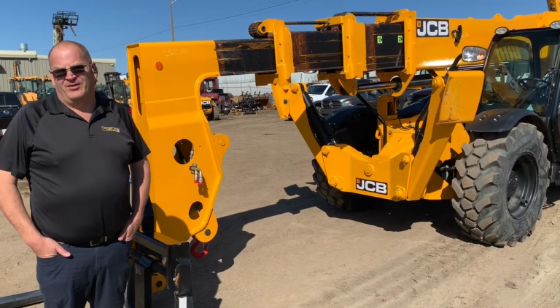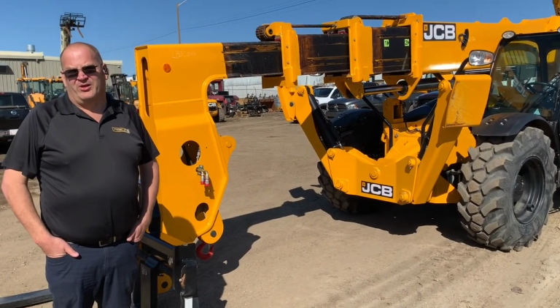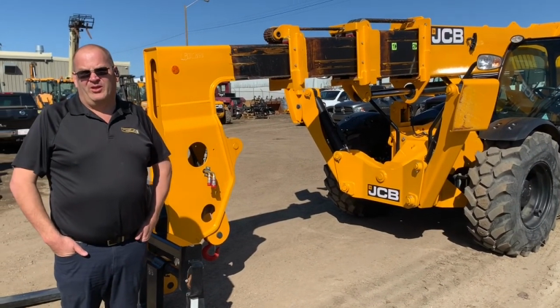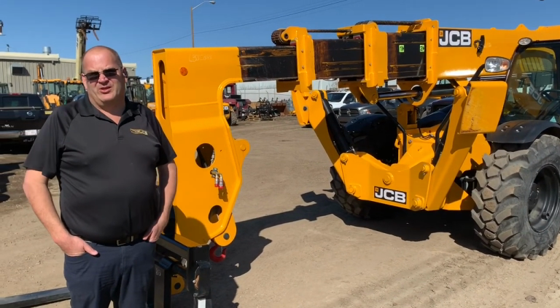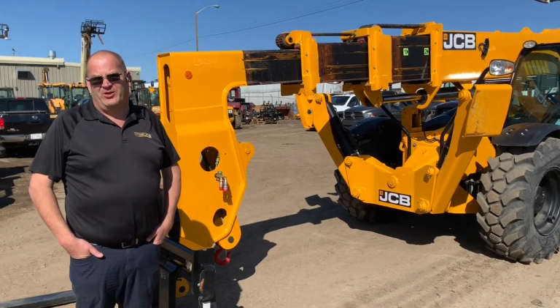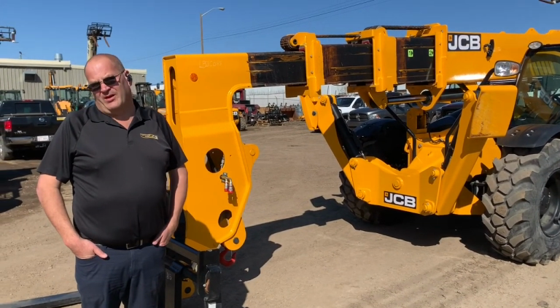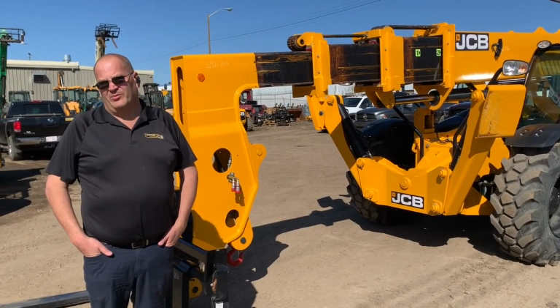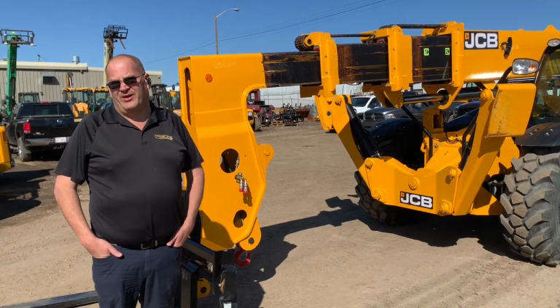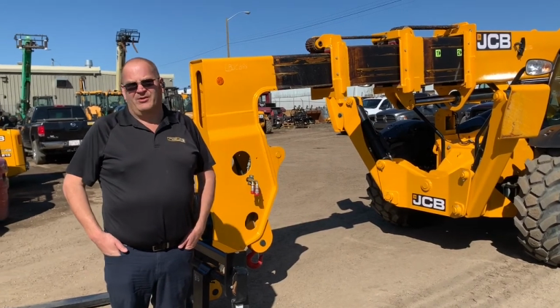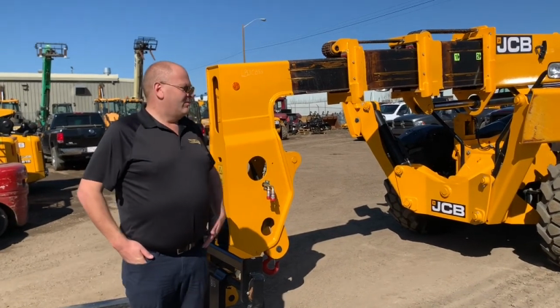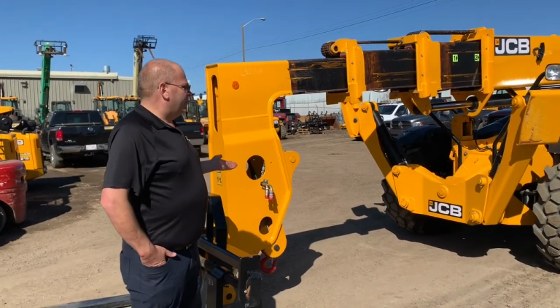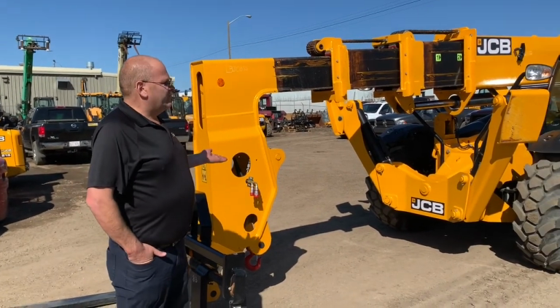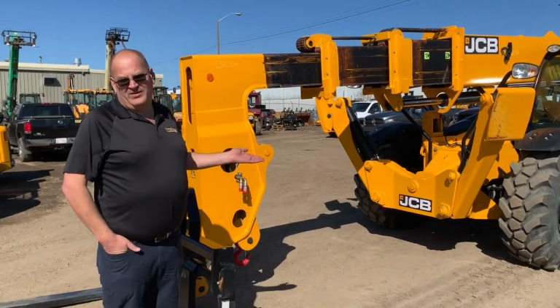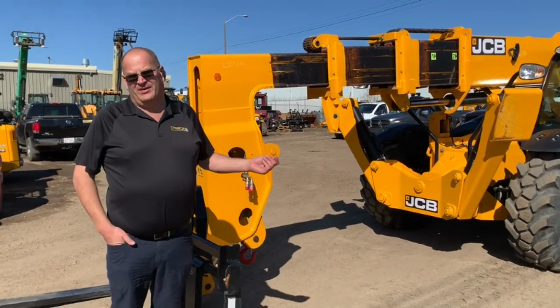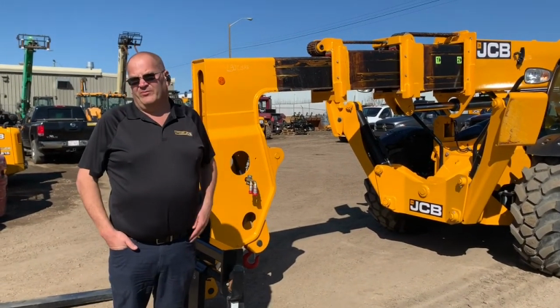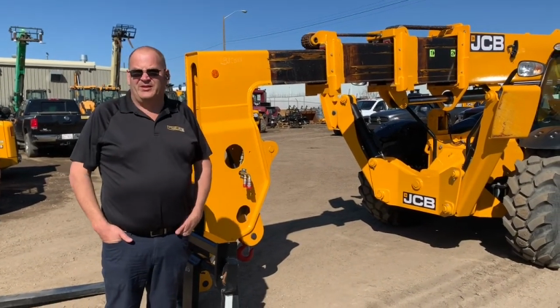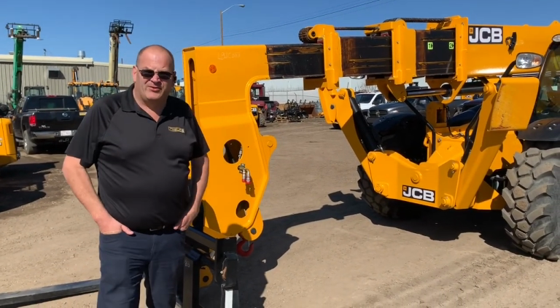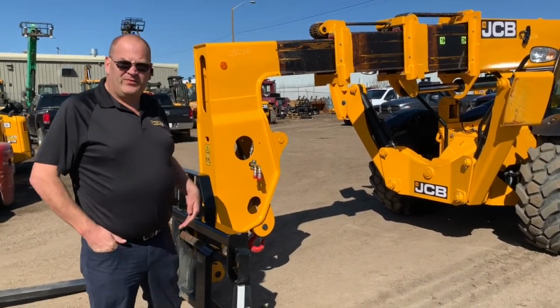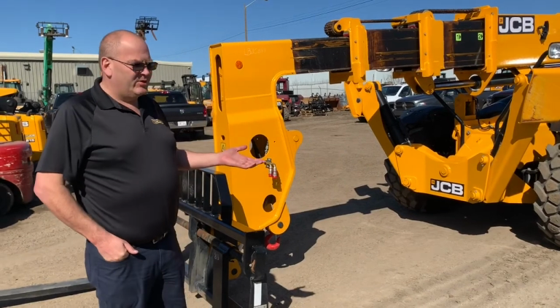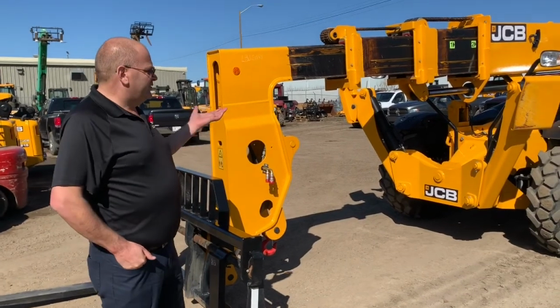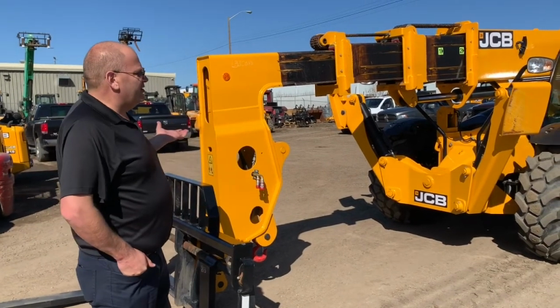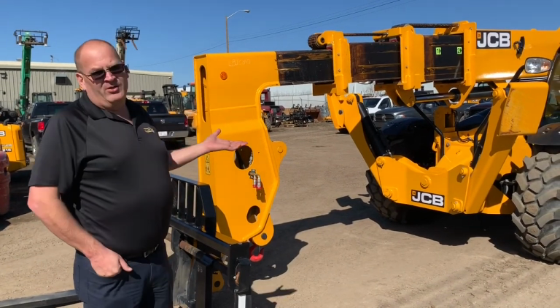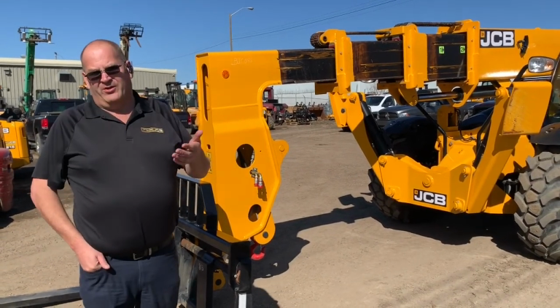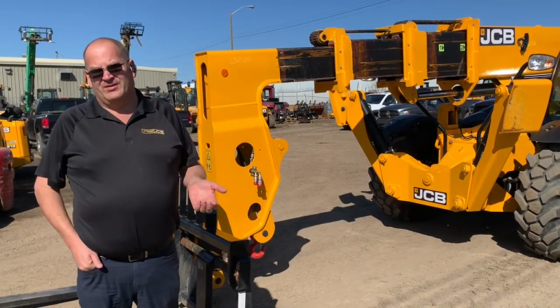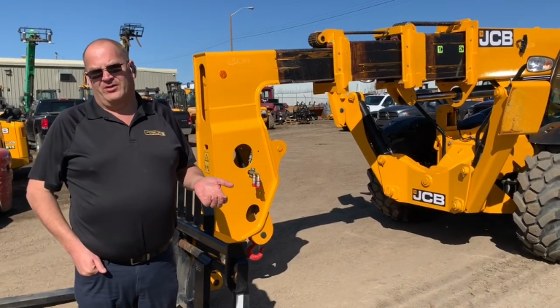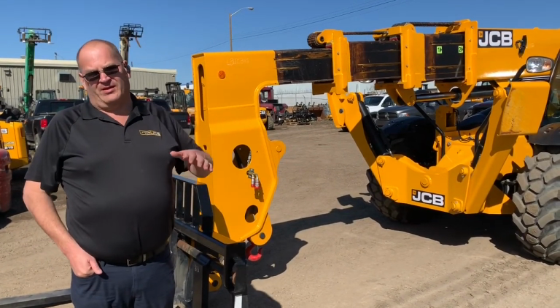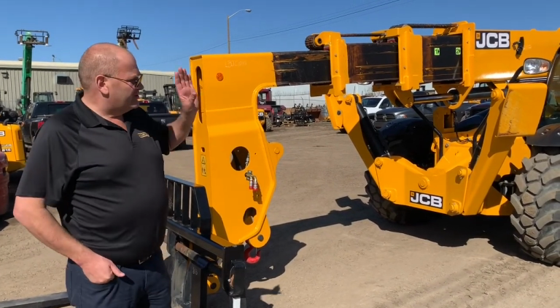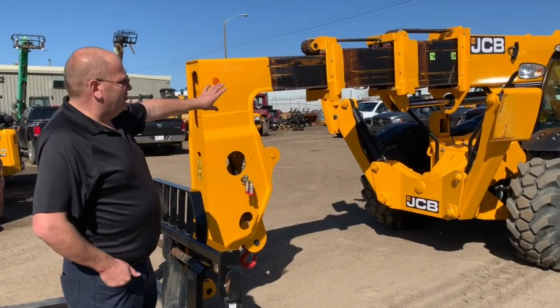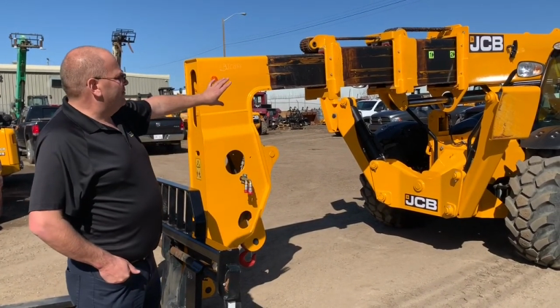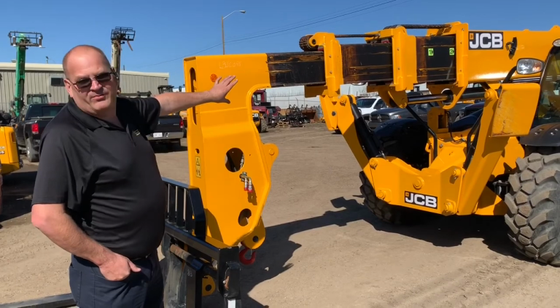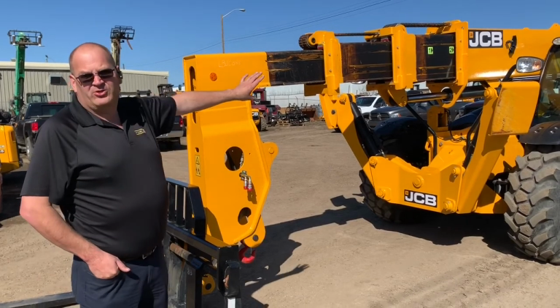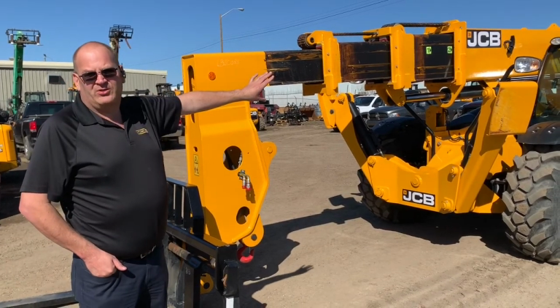Good morning. Tom with Lift Boss JCB here in Edmonton, Alberta, Canada. Looking at our 512-56 today. Beautiful sunny day and there's just a few things I want to go over with this machine. We carry these in stock and this is a stock unit, and I'm going to introduce you to it.